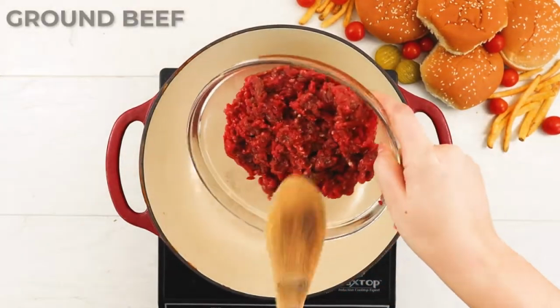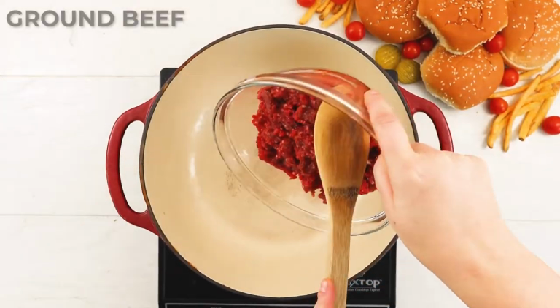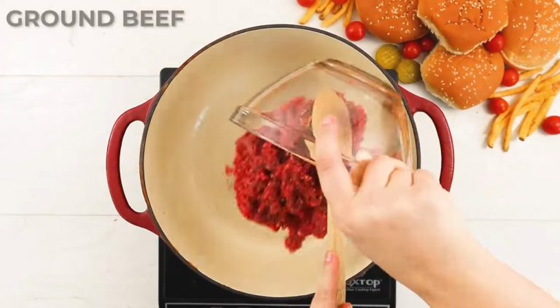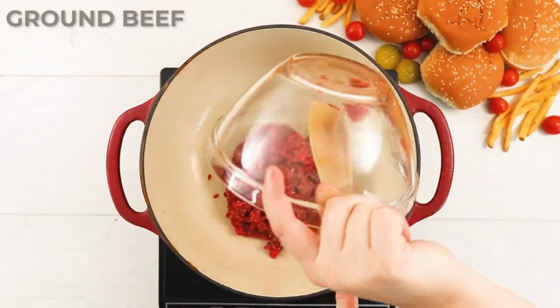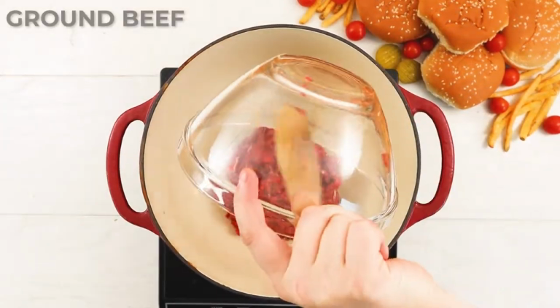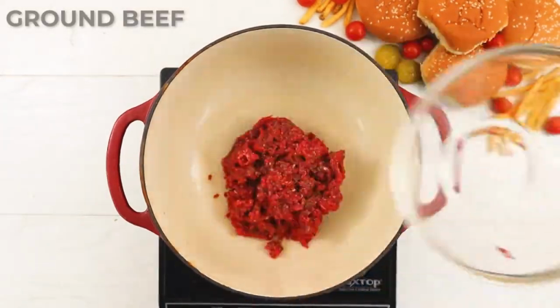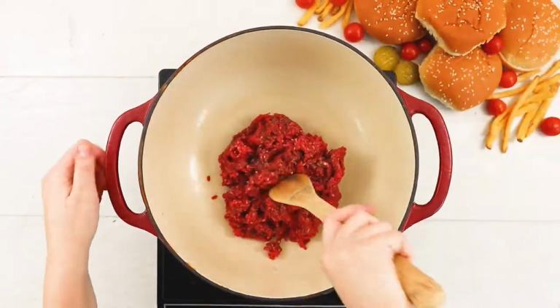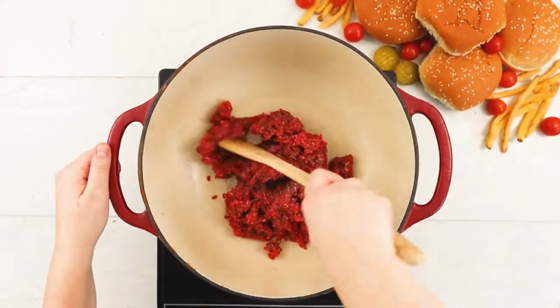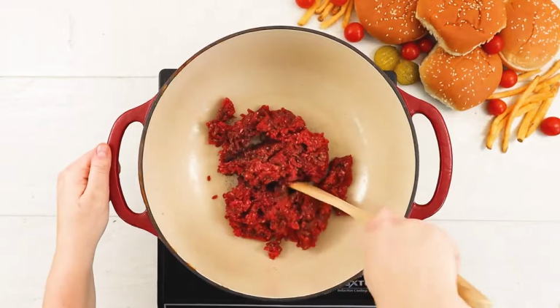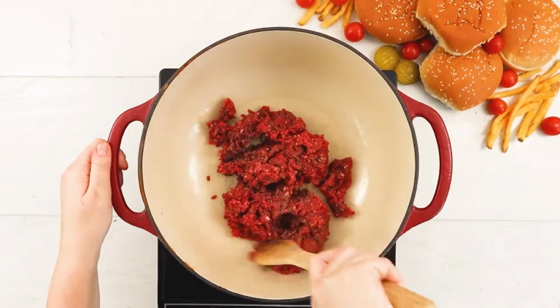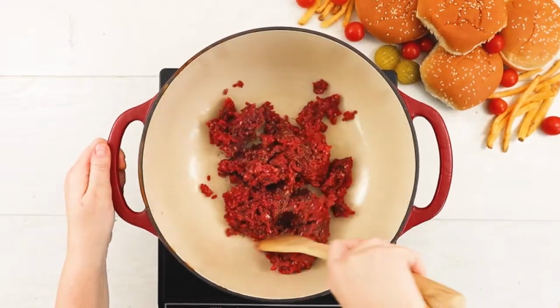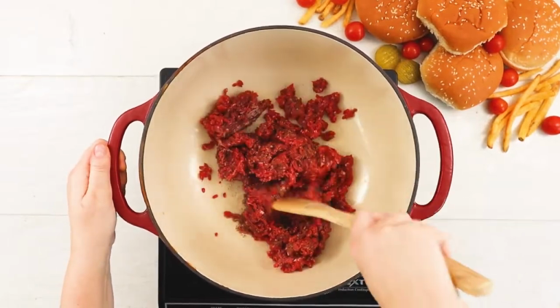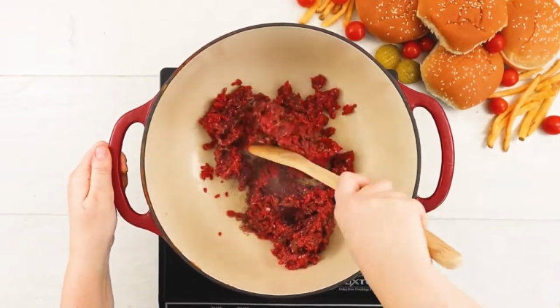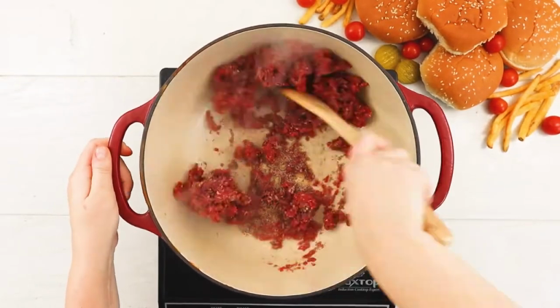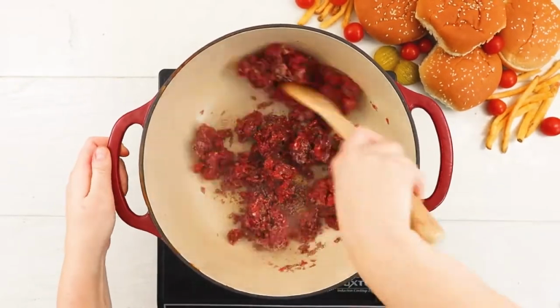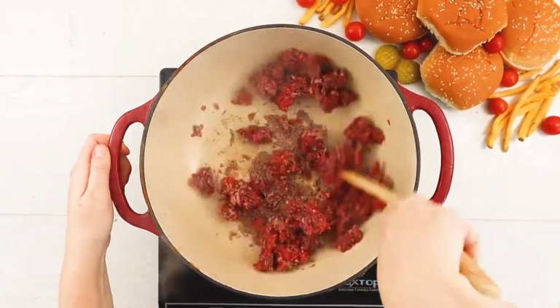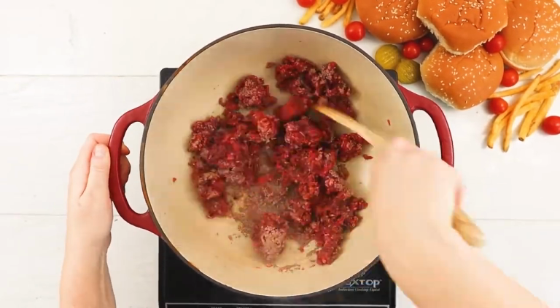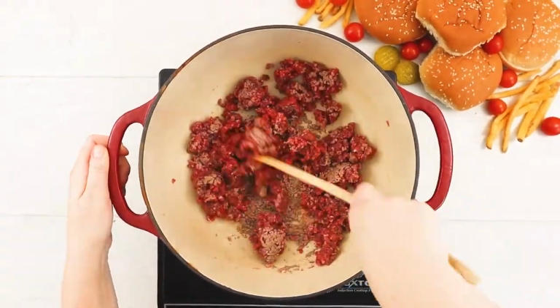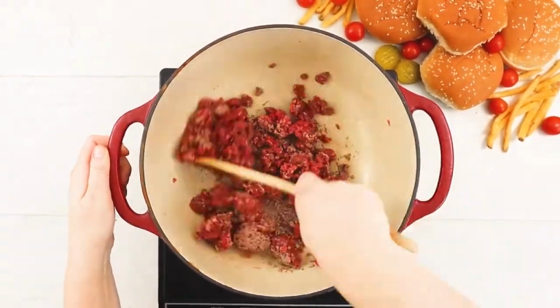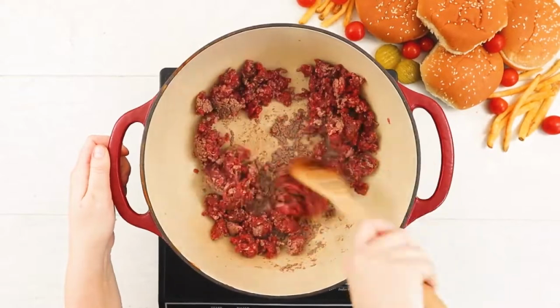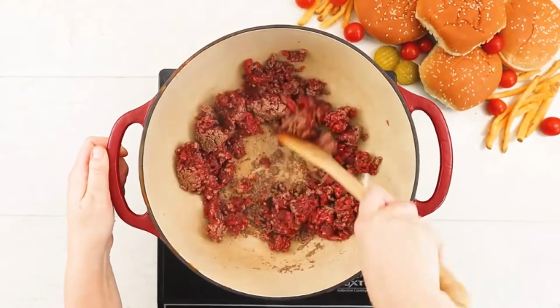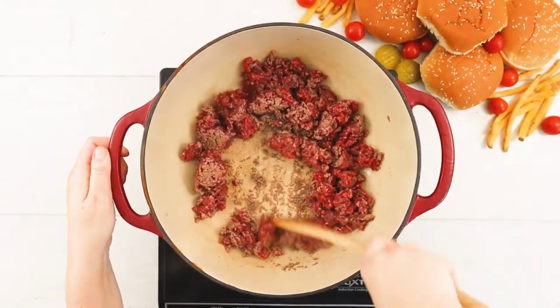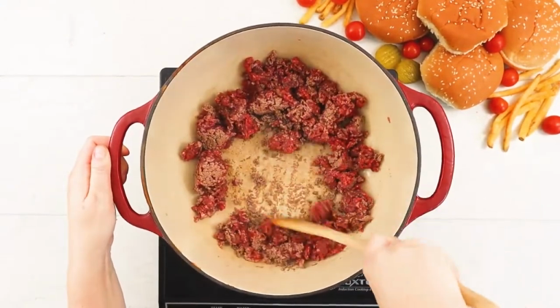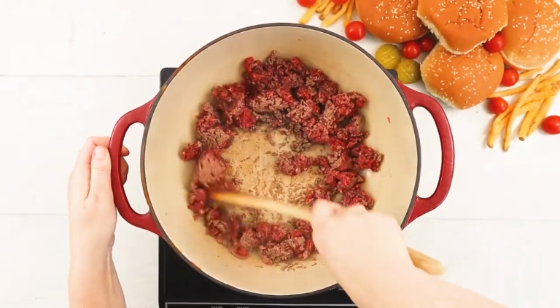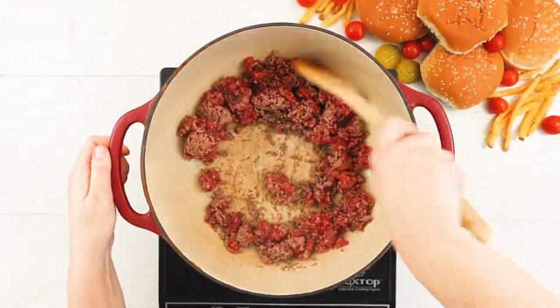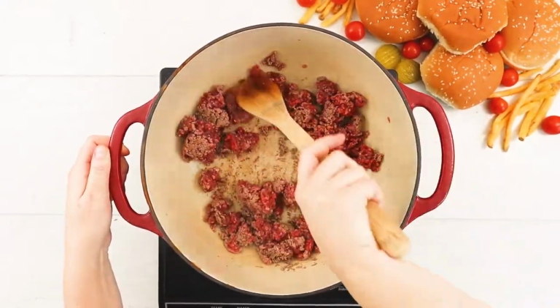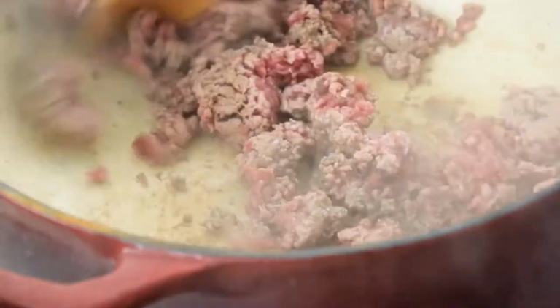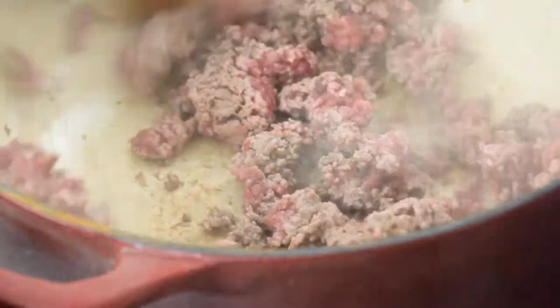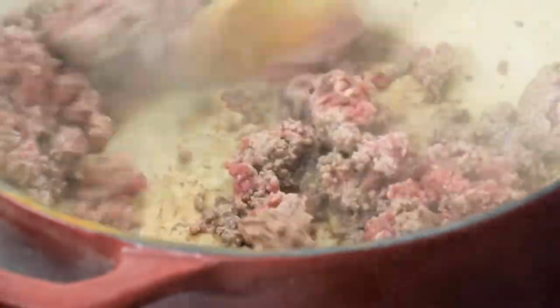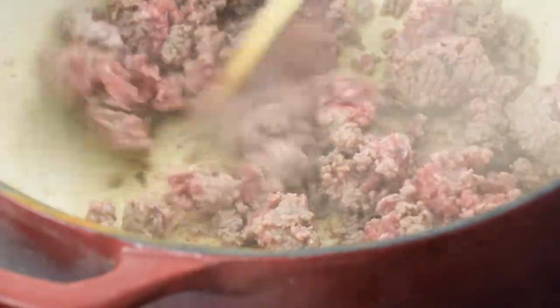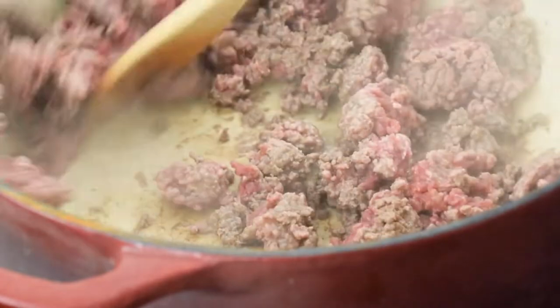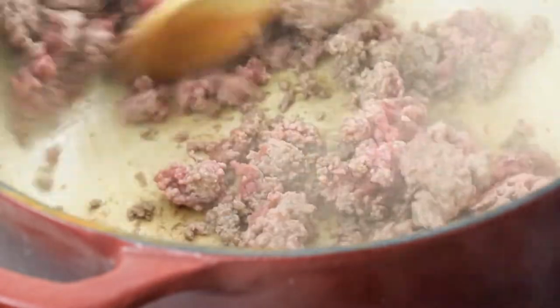While the buns are toasting, we'll grab a soup pot and begin browning our ground beef. I used a 90% lean ground beef, which will leave us with just a tiny bit of grease in the pot after it's all cooked, which we'll then use to brown the rest of our ingredients.